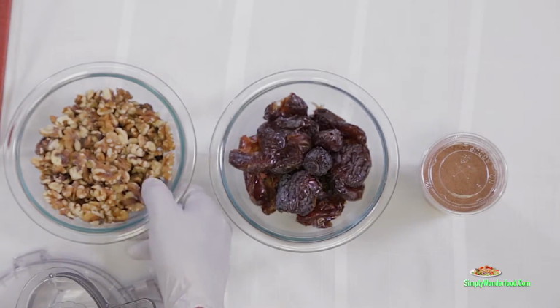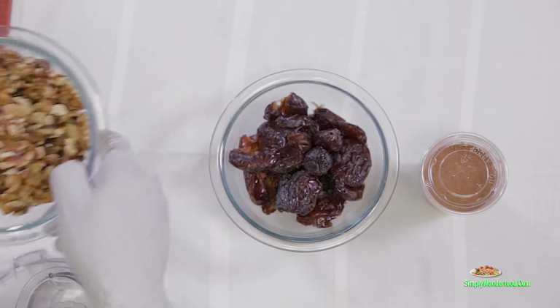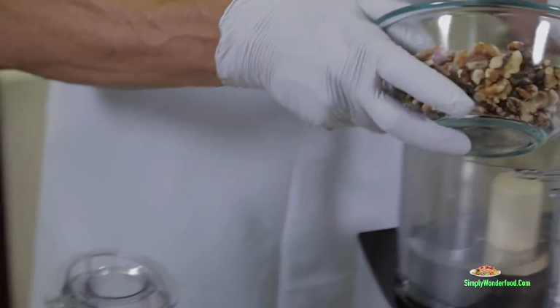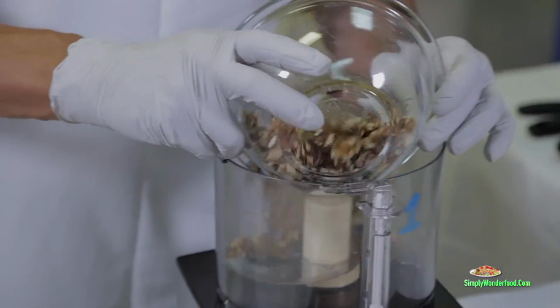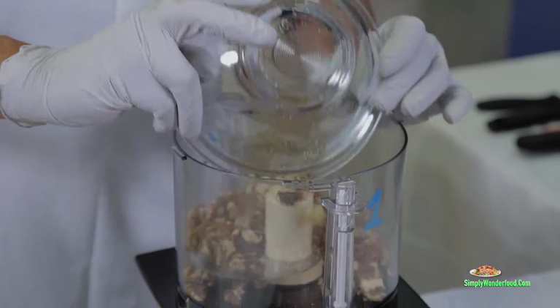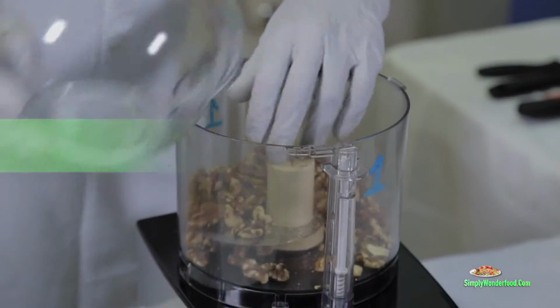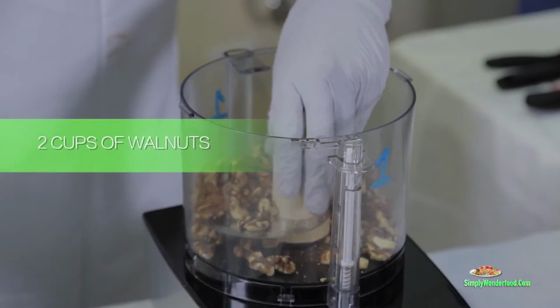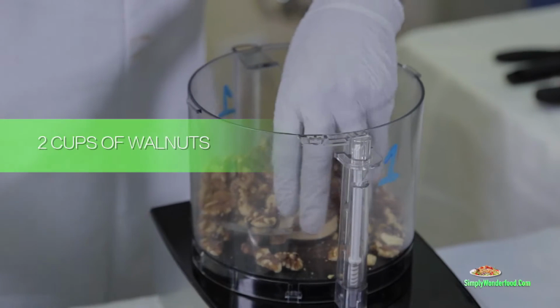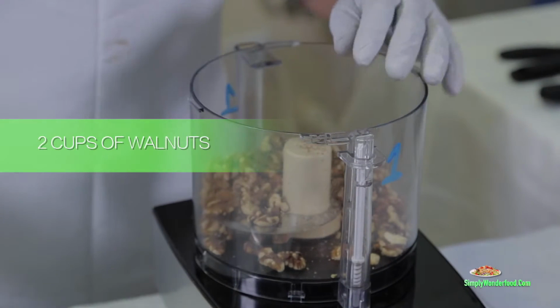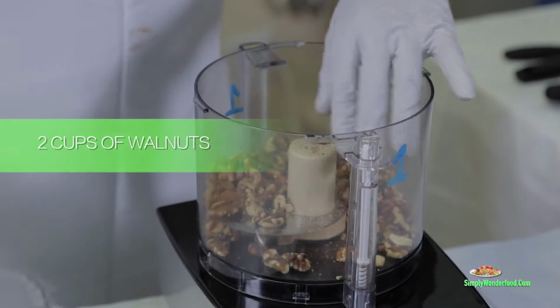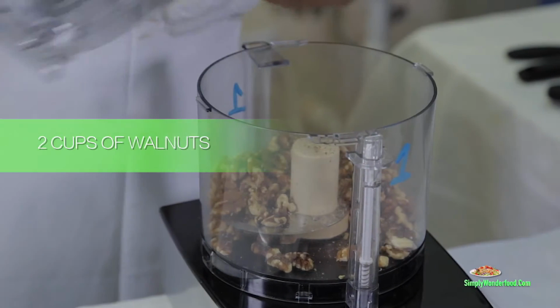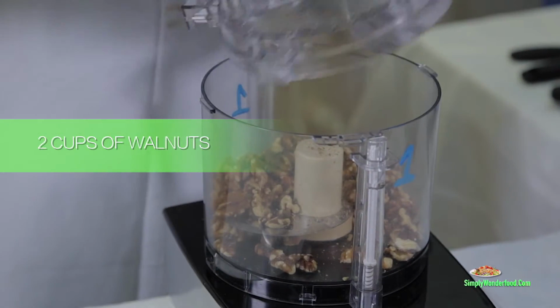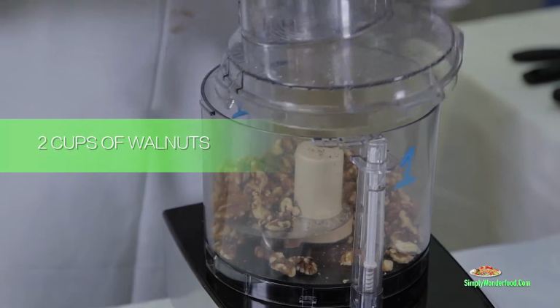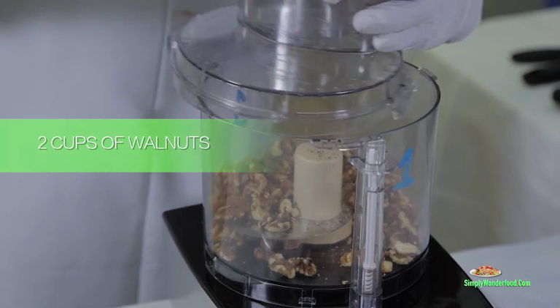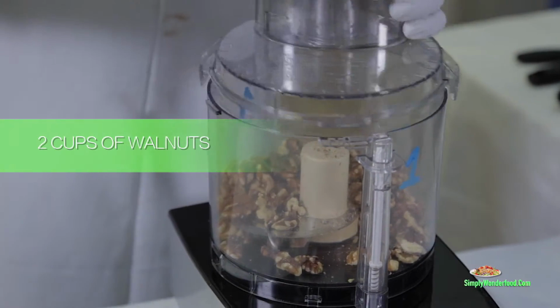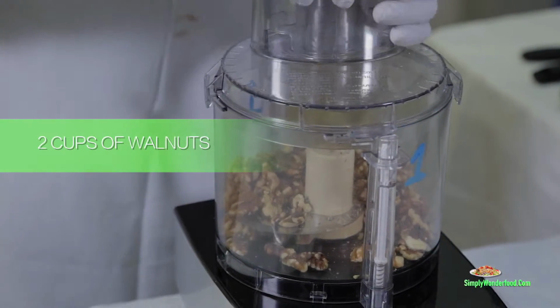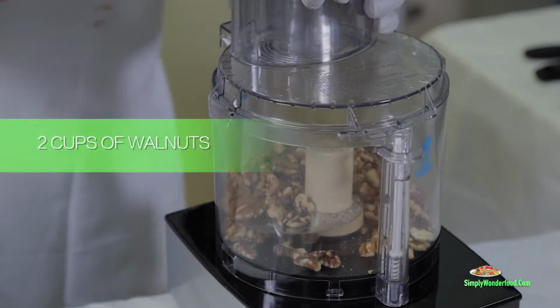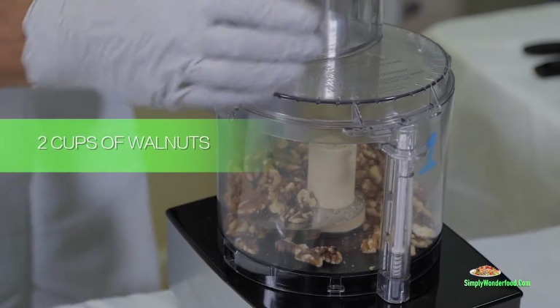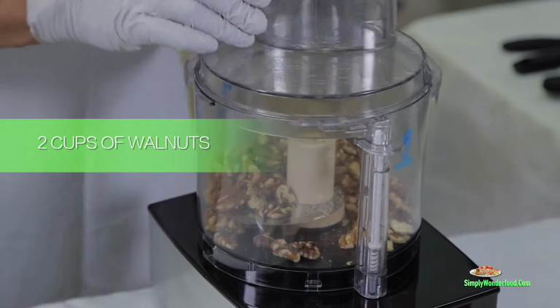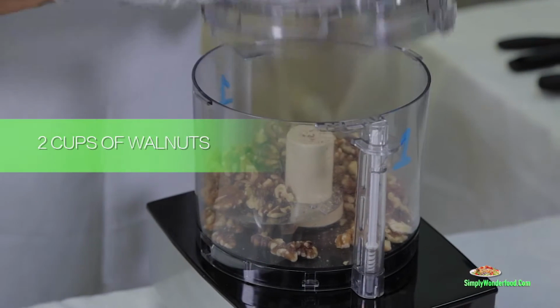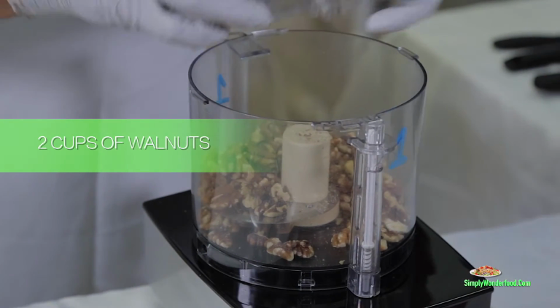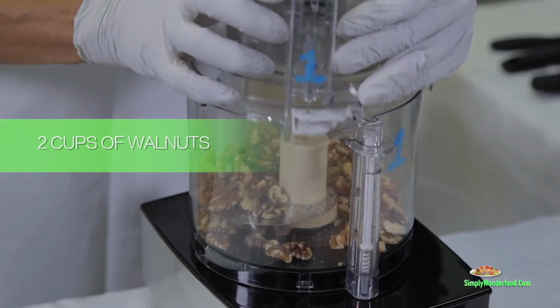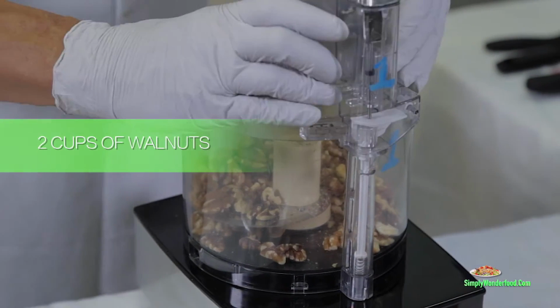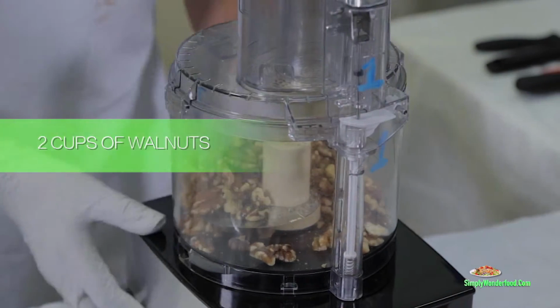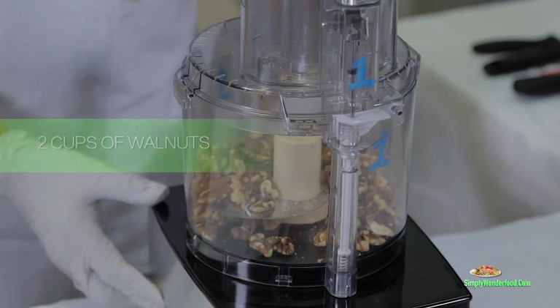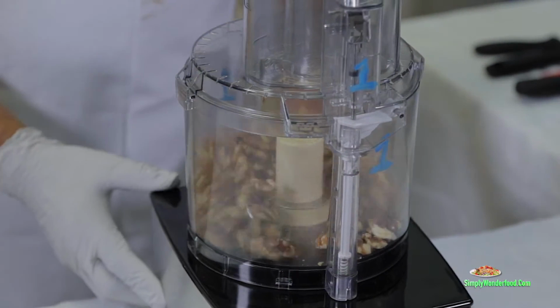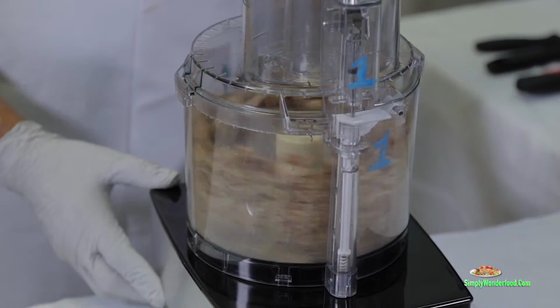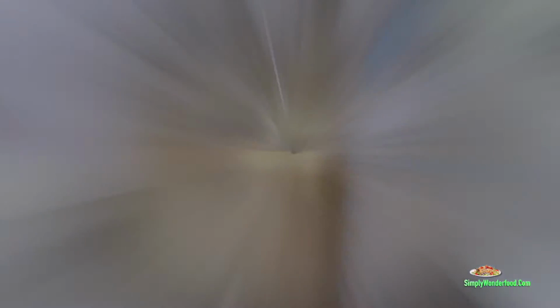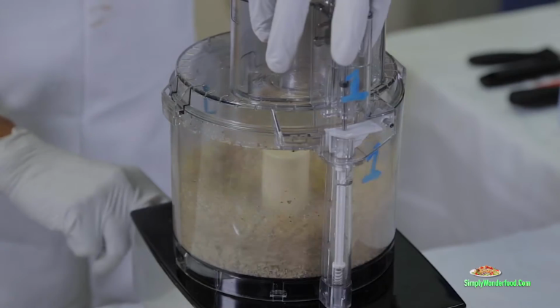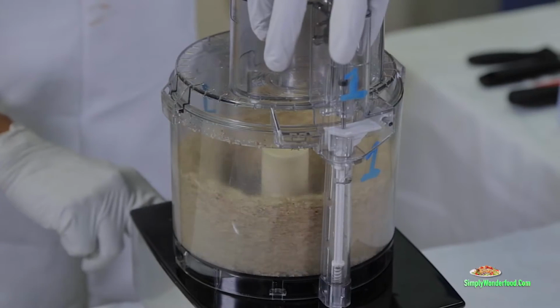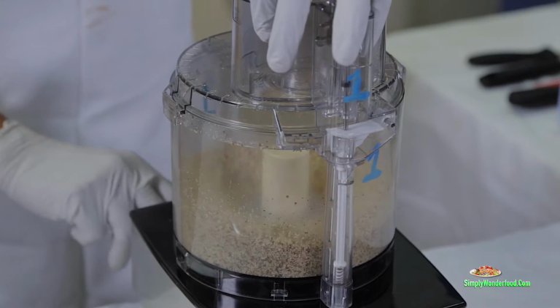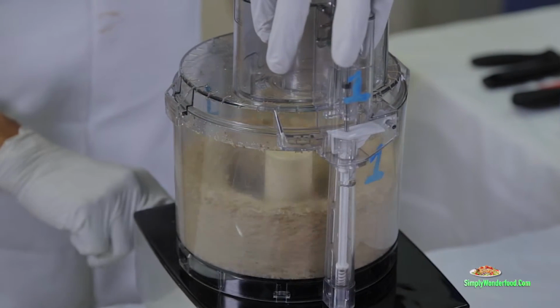We're going to start with the walnuts. What I'm putting in here is two cups of raw walnuts. We put it in the blender and we turn it on.